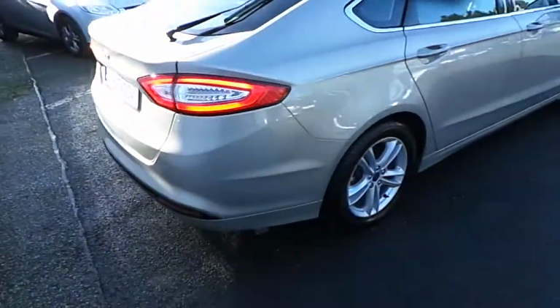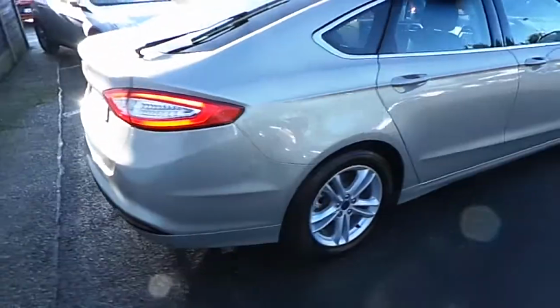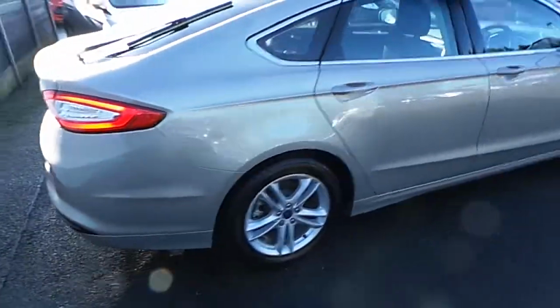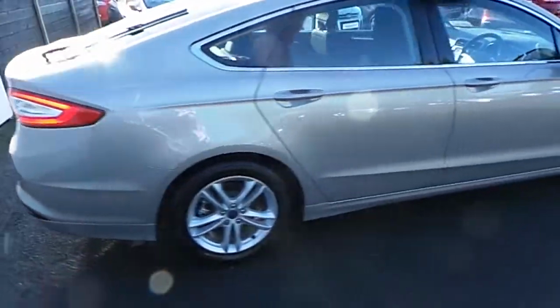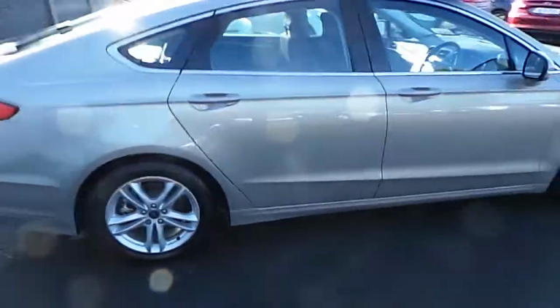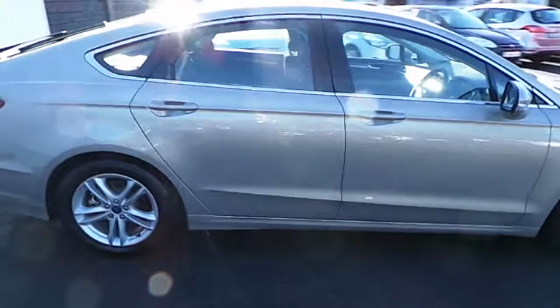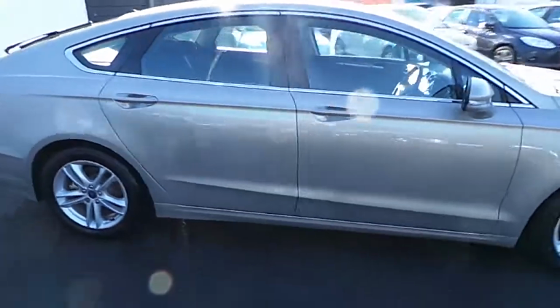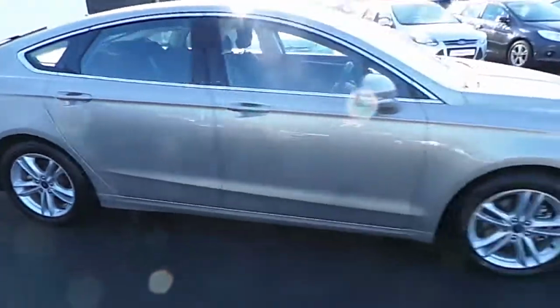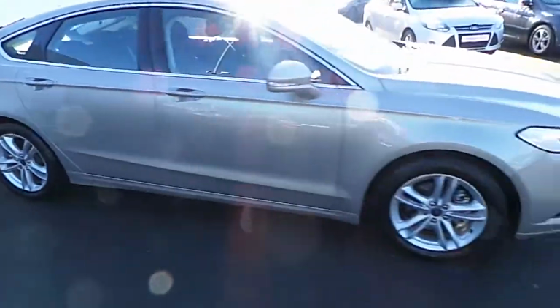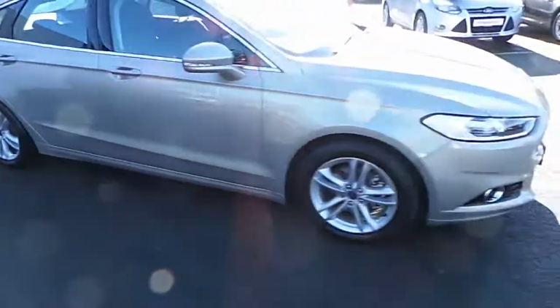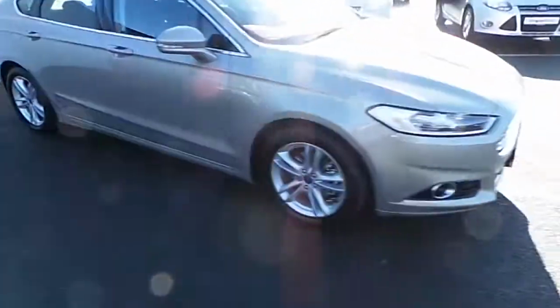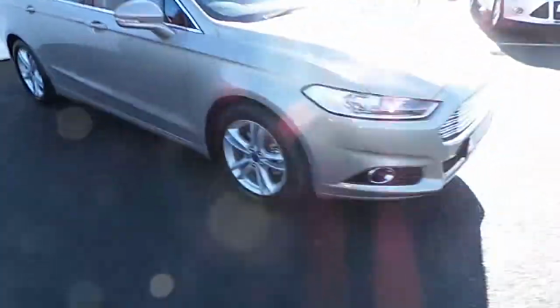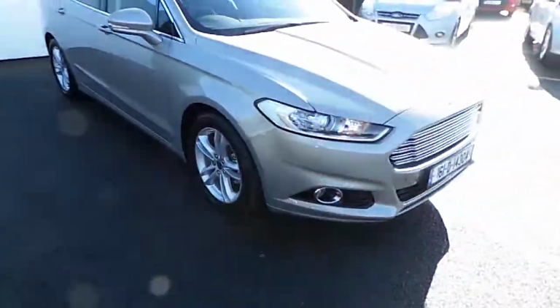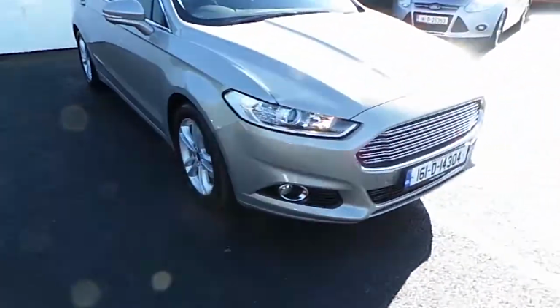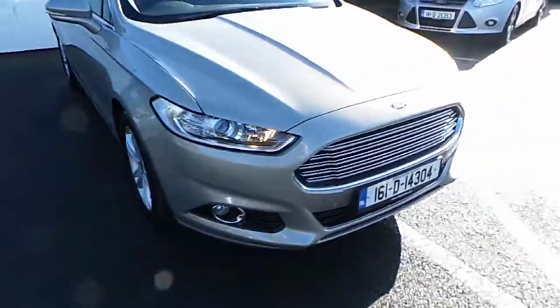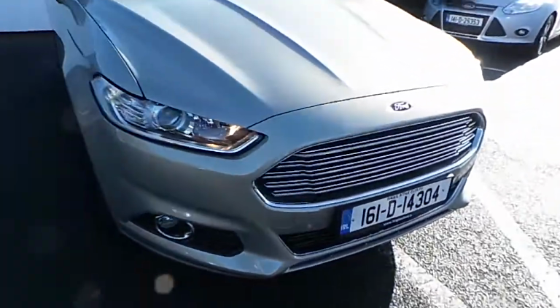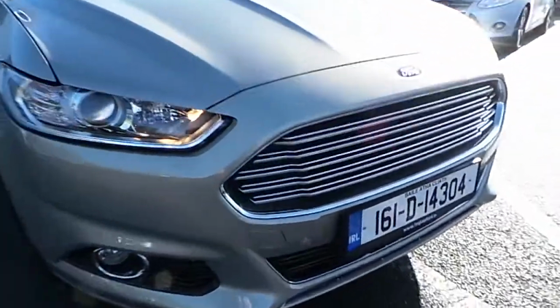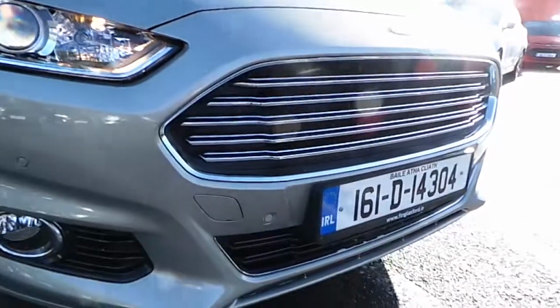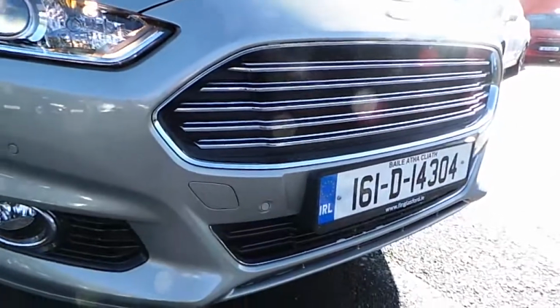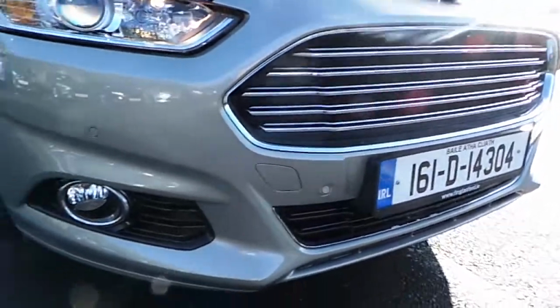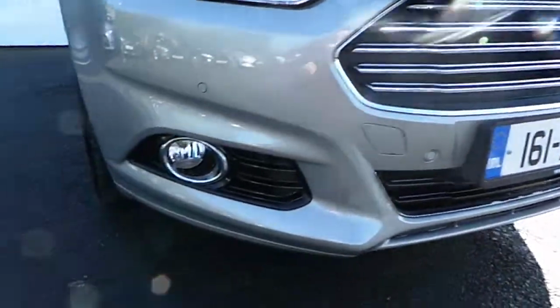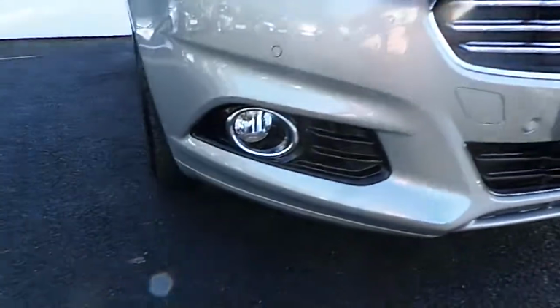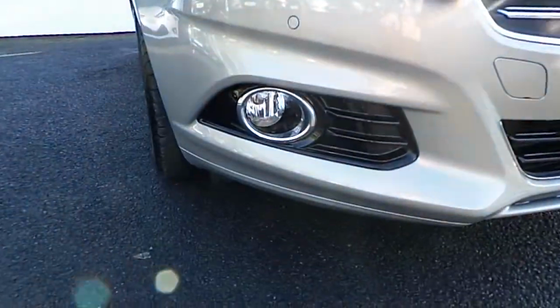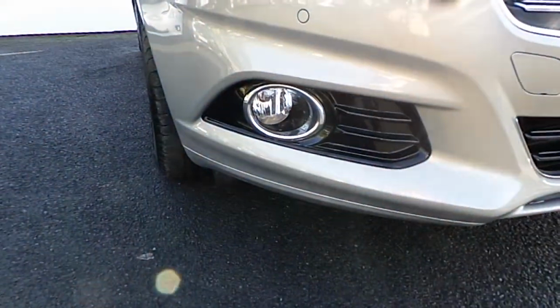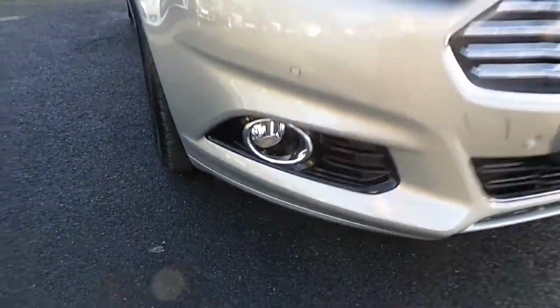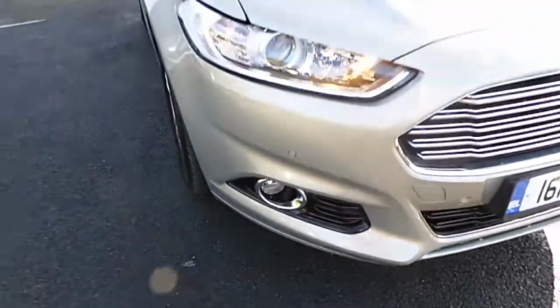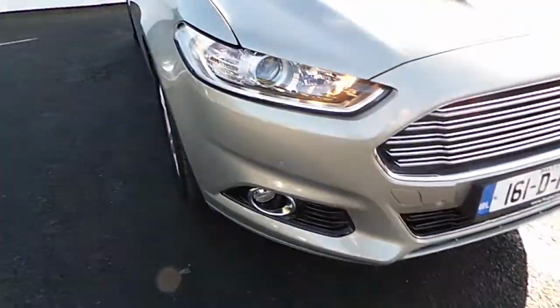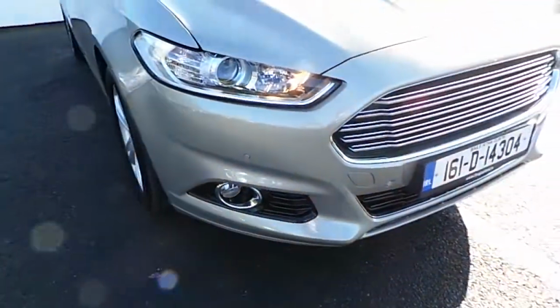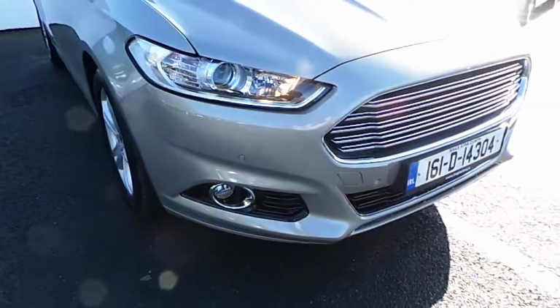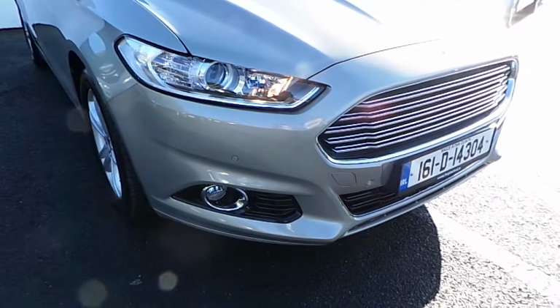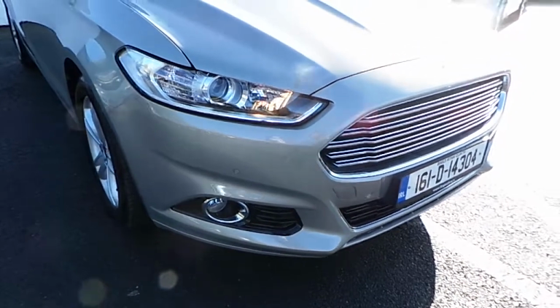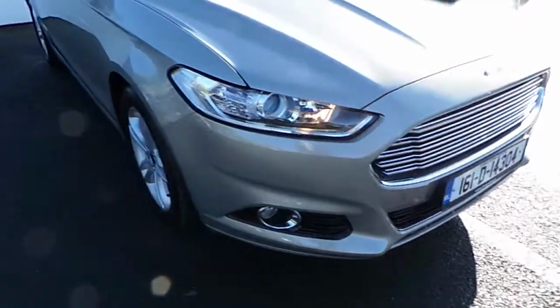To the front of the car — you have the lovely chrome grille, some fog lamps, and there are front parking sensors on the front also.